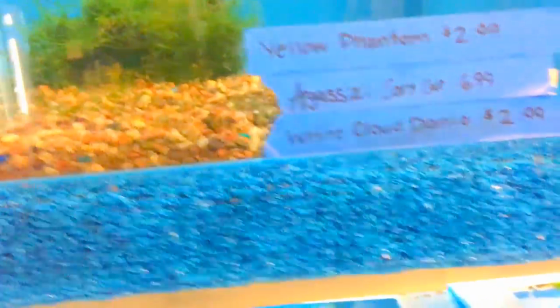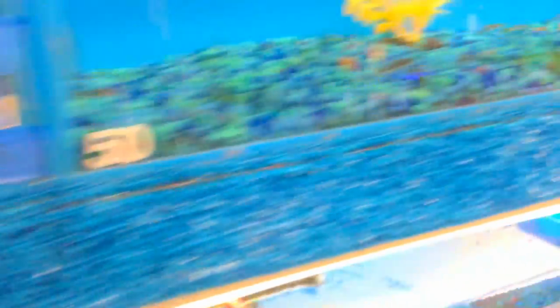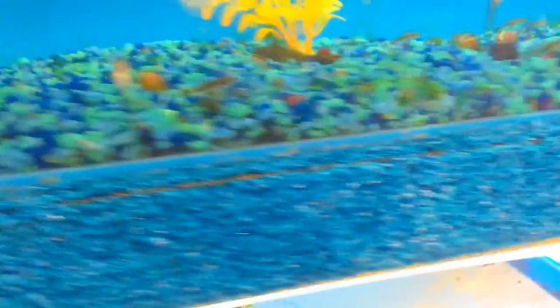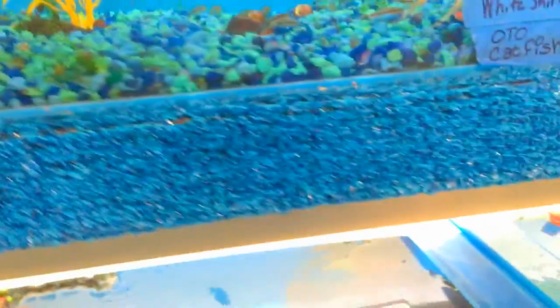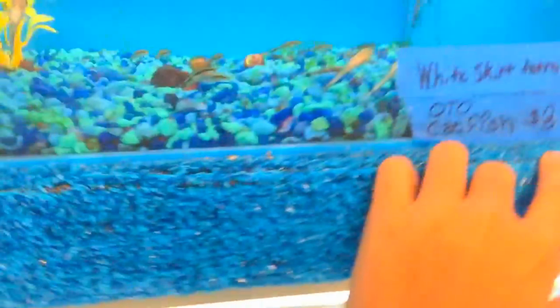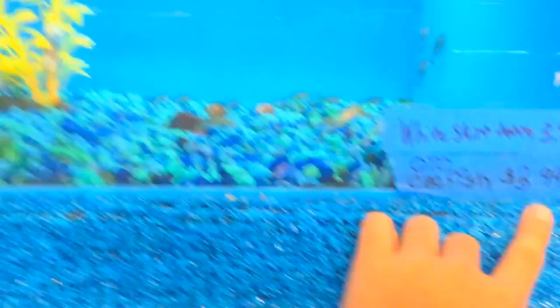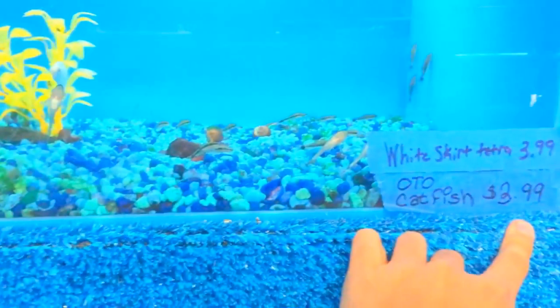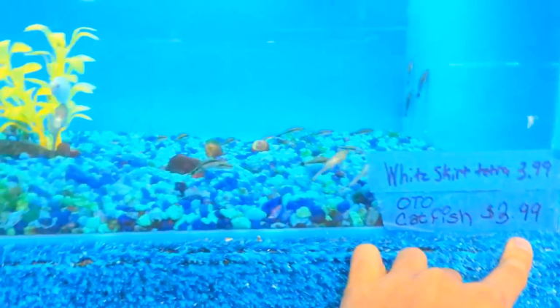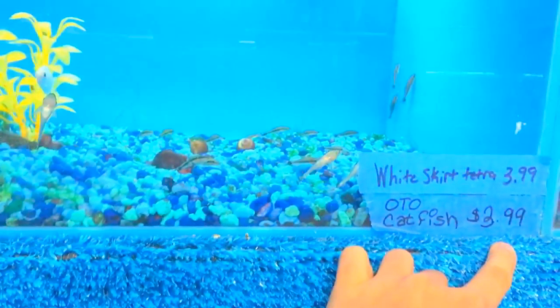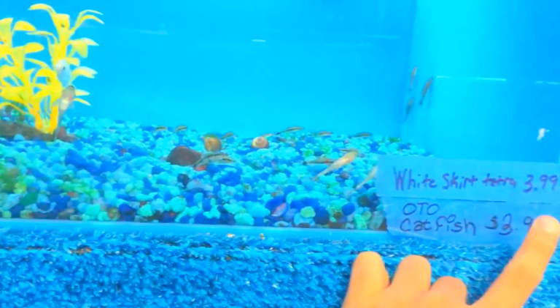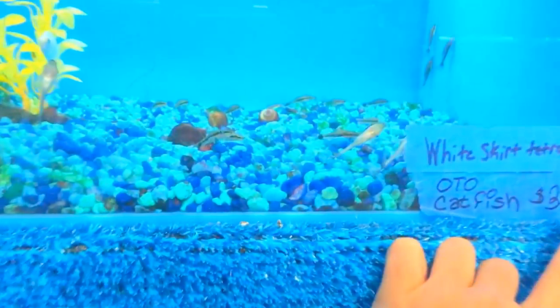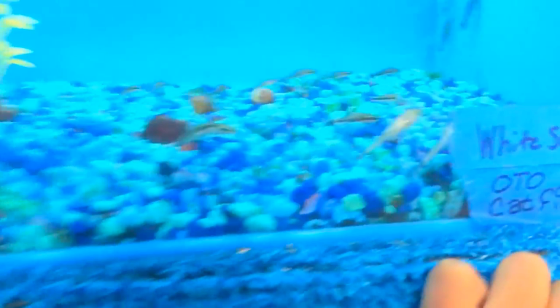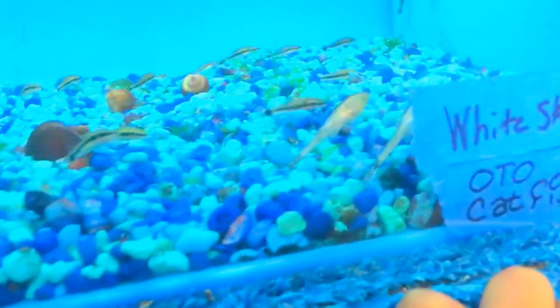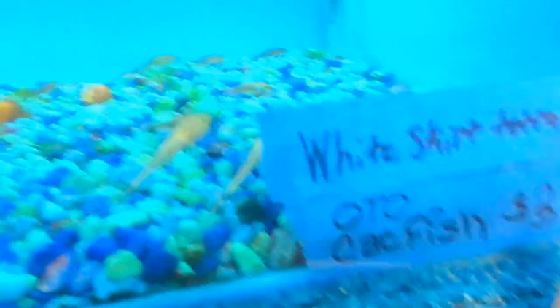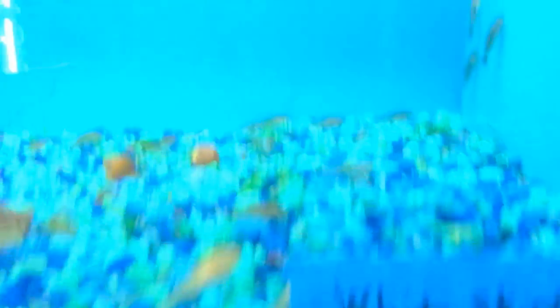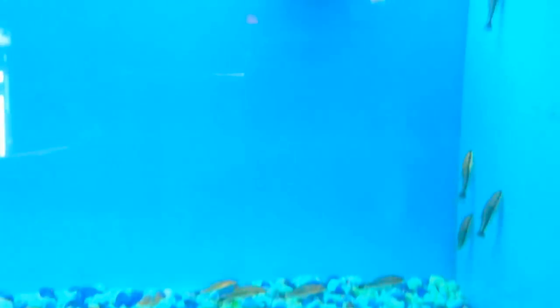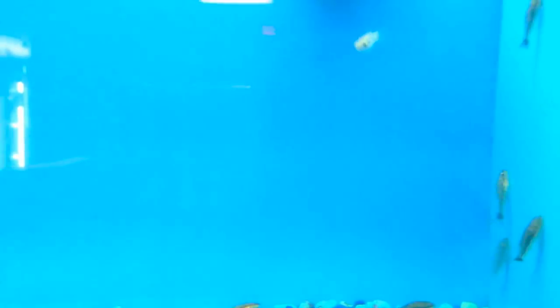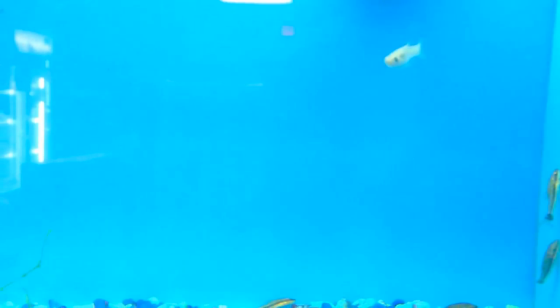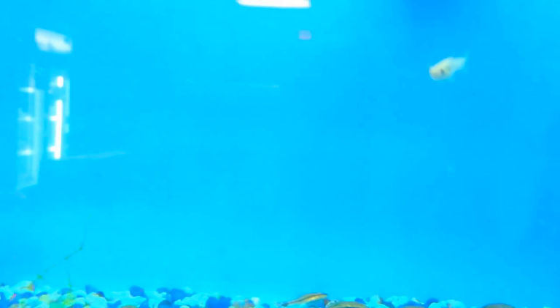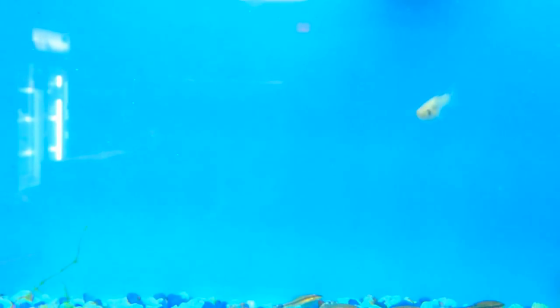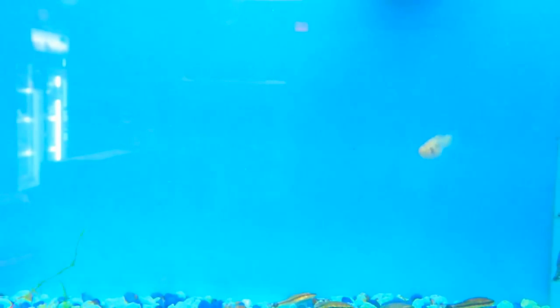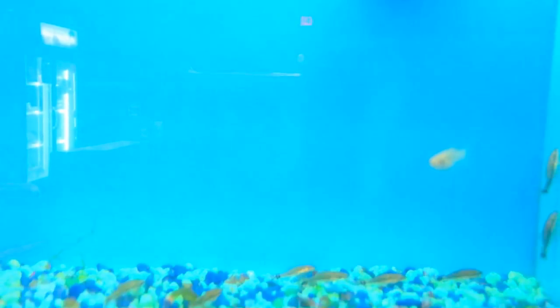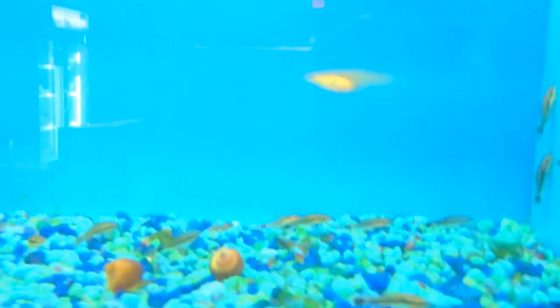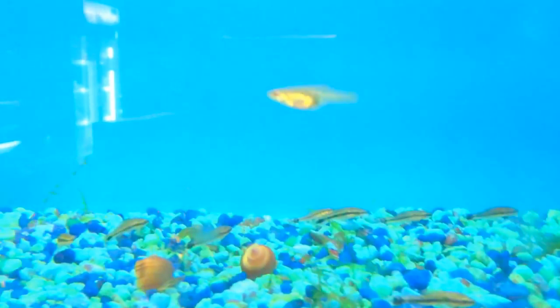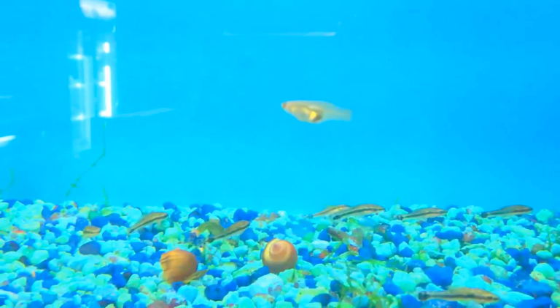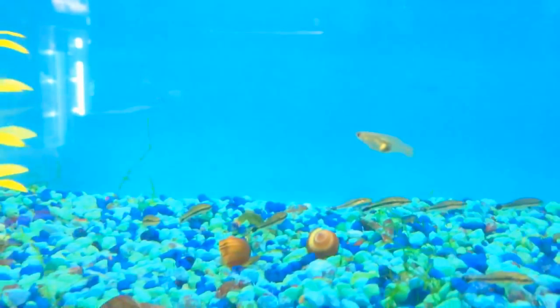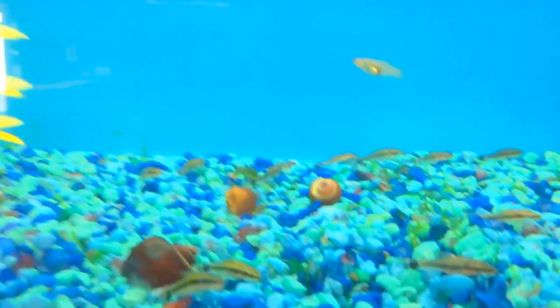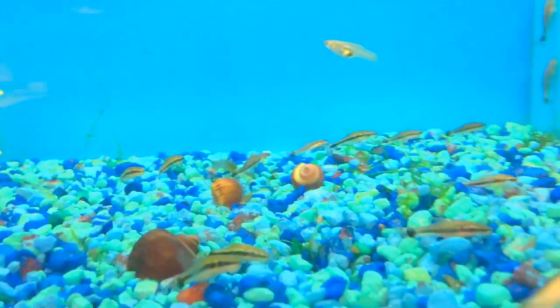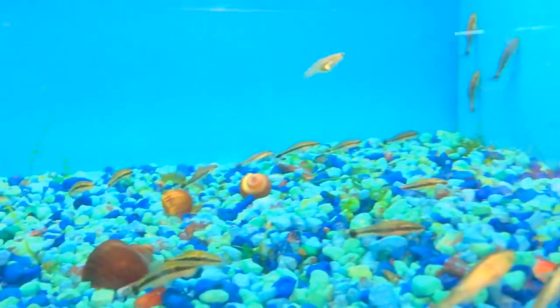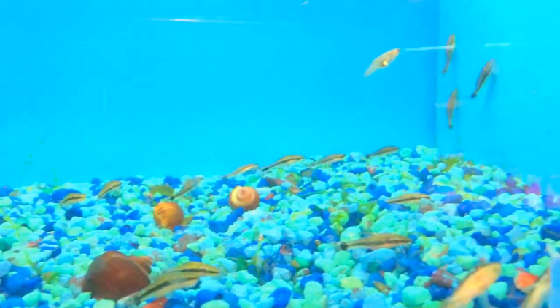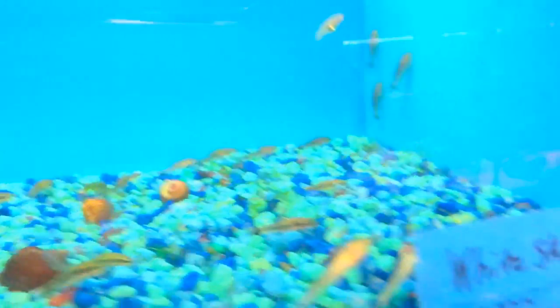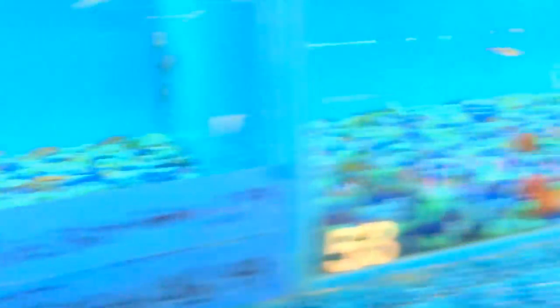$6? Heck no. No thanks. This is $12 right here. I want to get three of them. Wait, what type of thing is that? Kind of looks like a baby guppy or something.